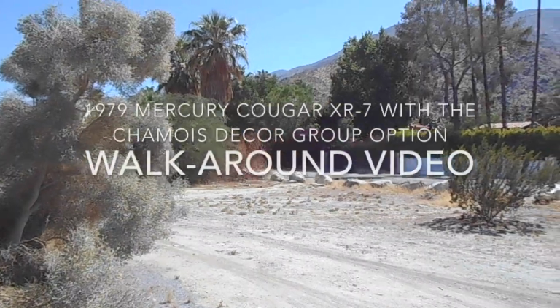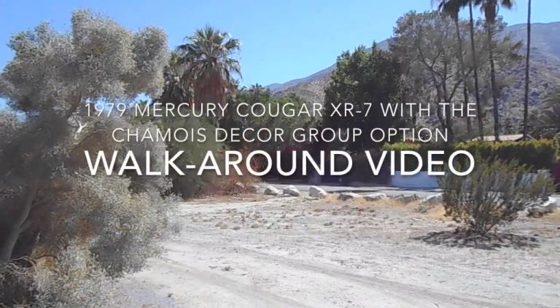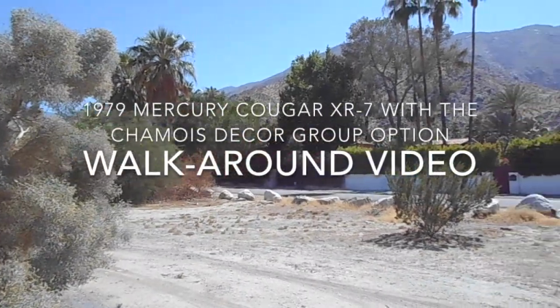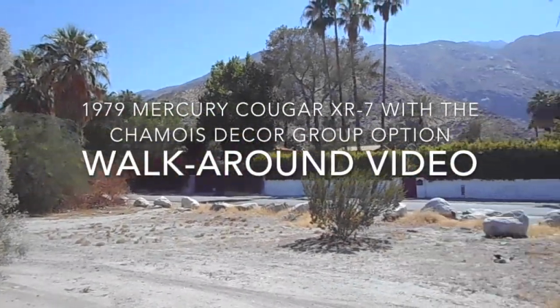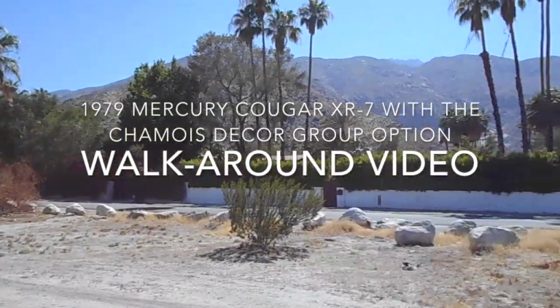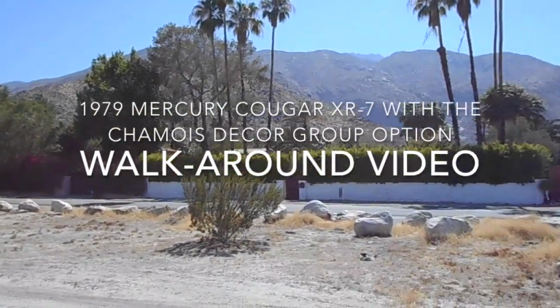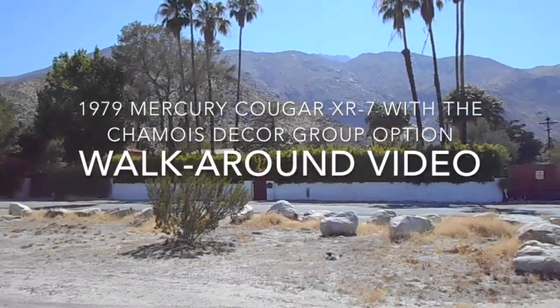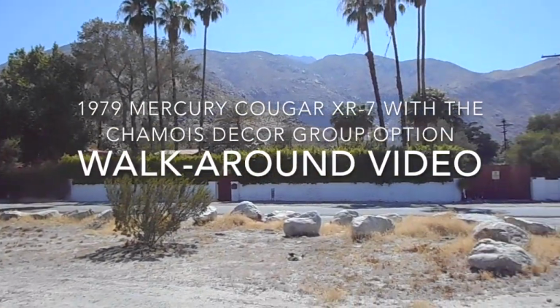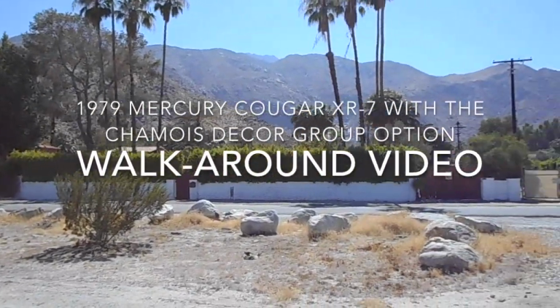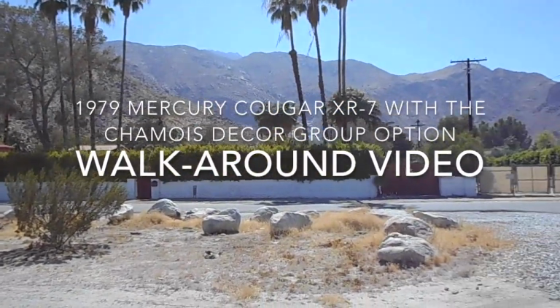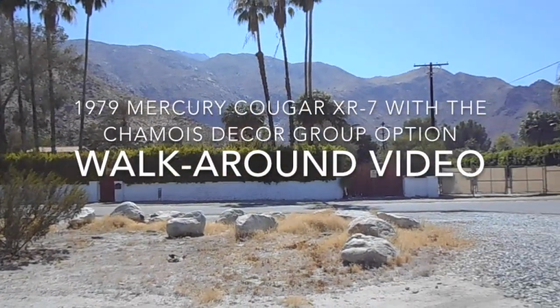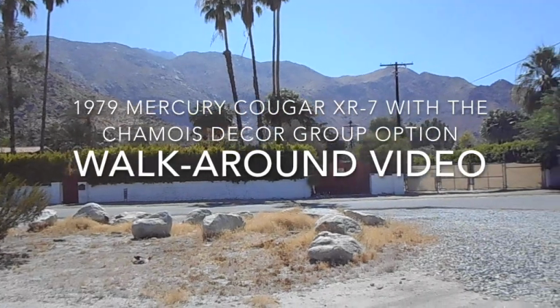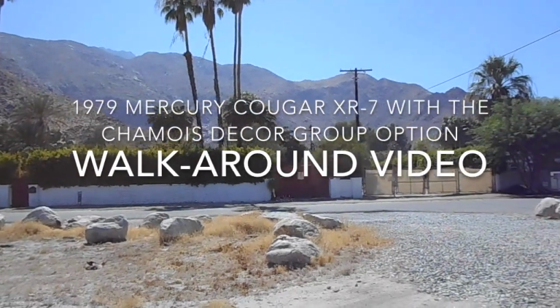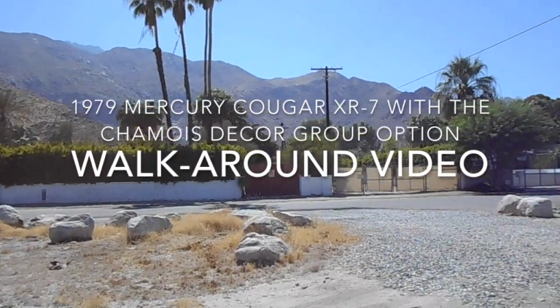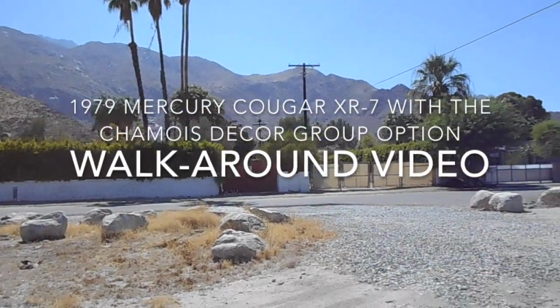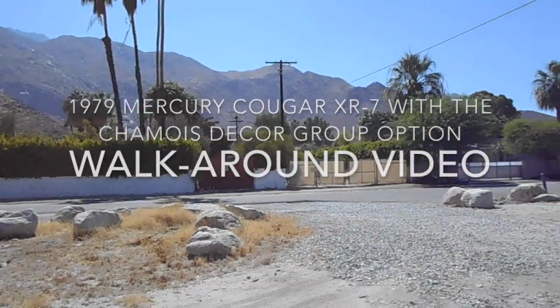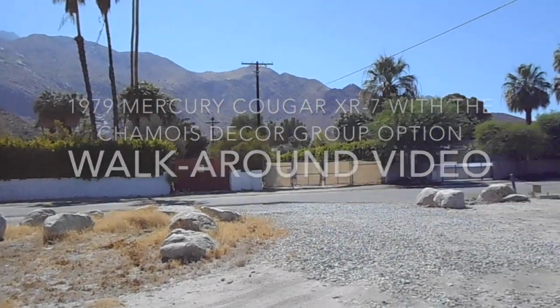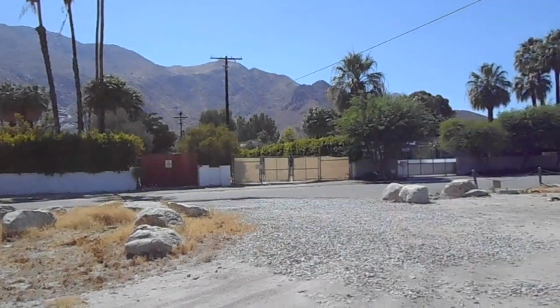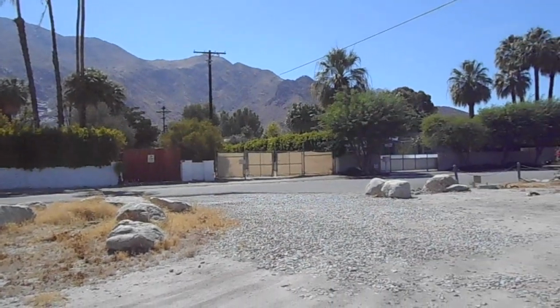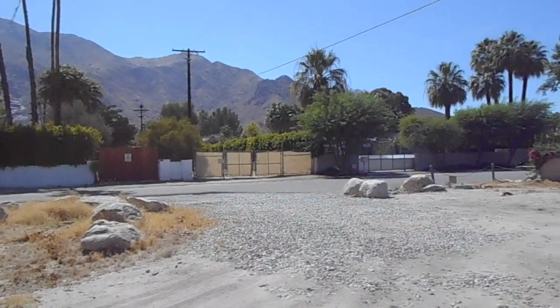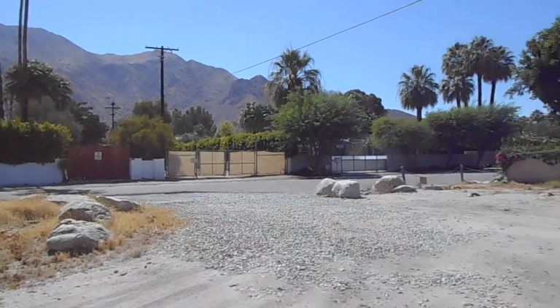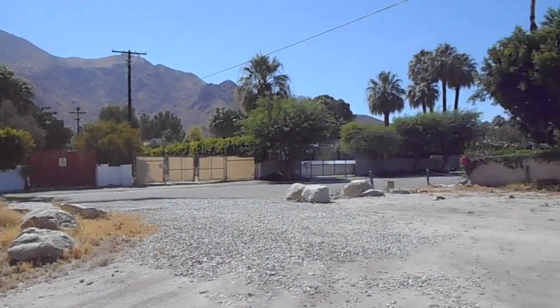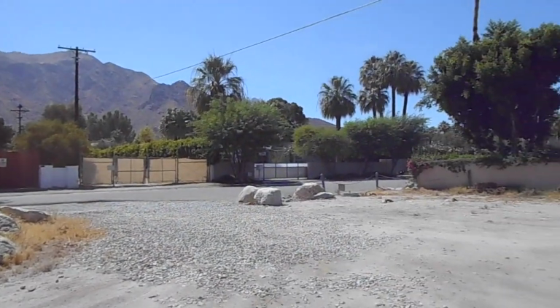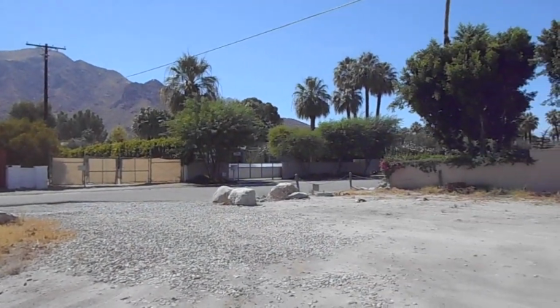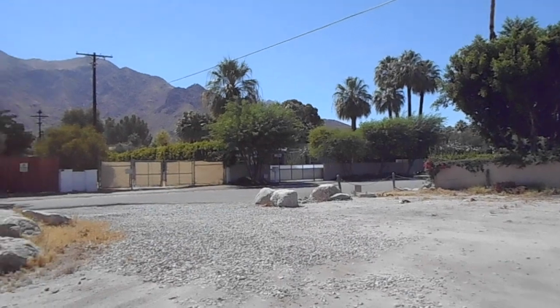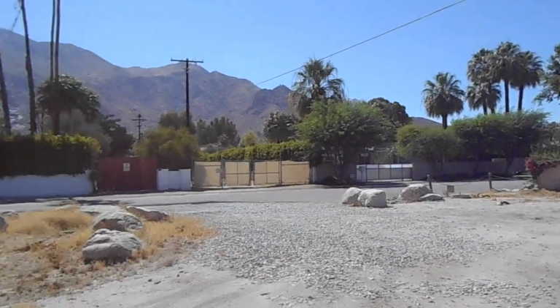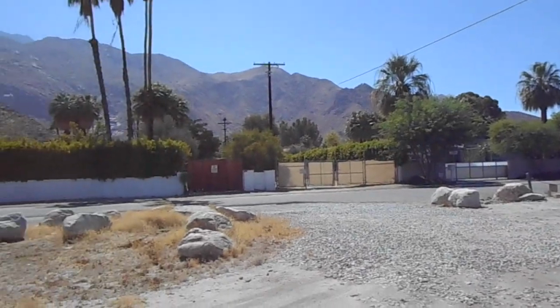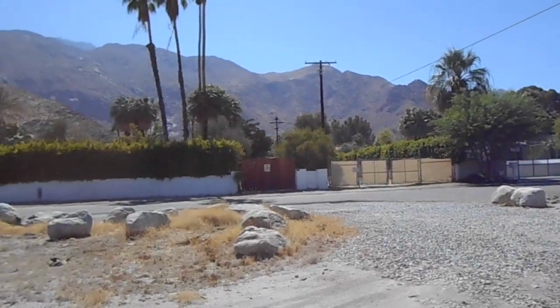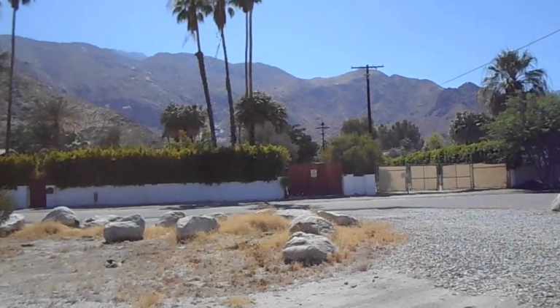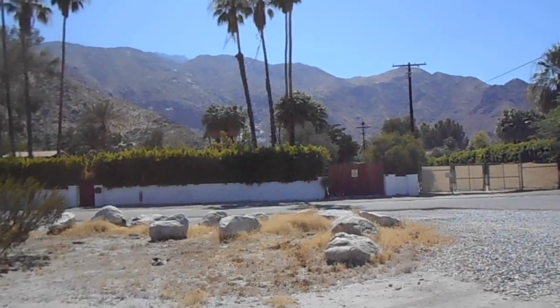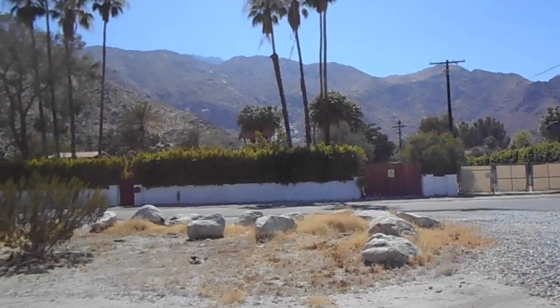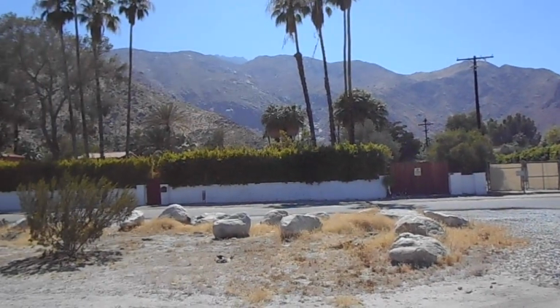It's another beautiful day here in Palm Springs. It's 110, 111 degrees, about 10% humidity. Looking at the Jacinto mountains.